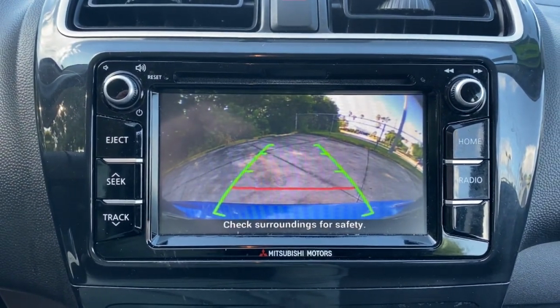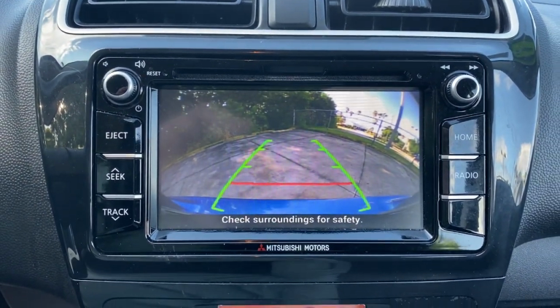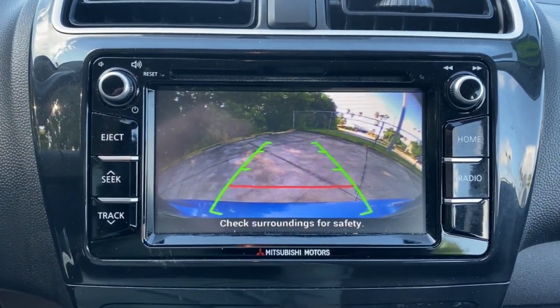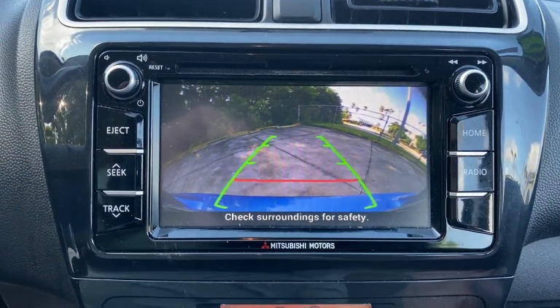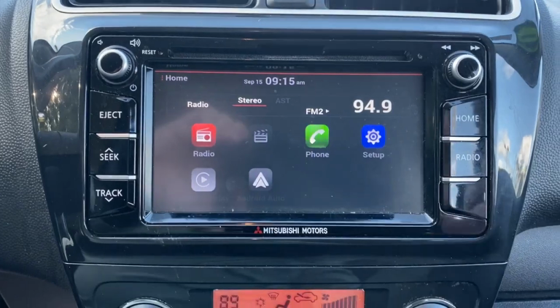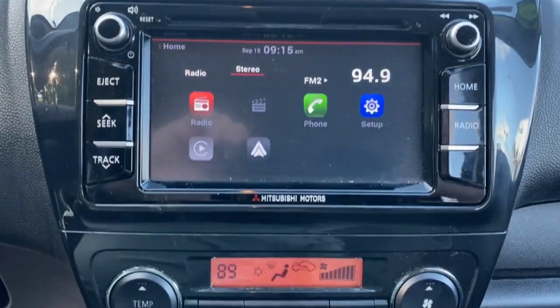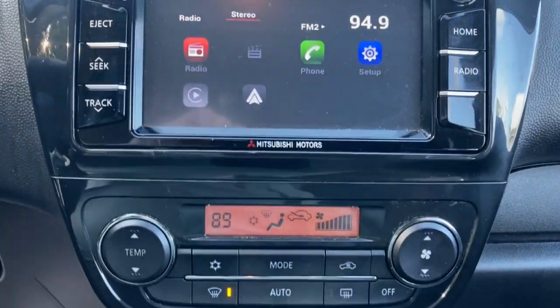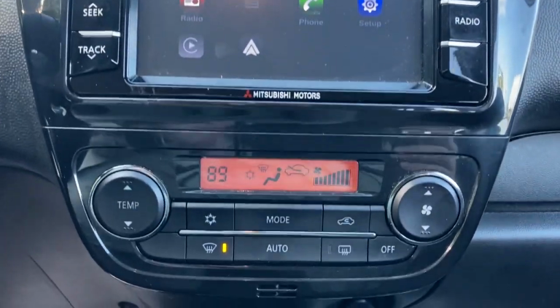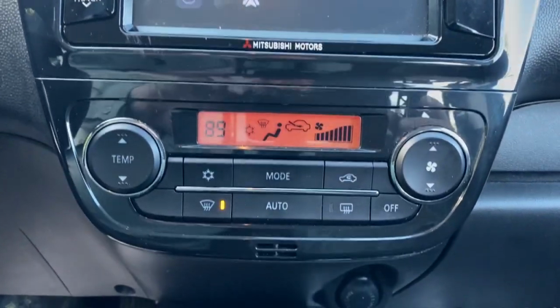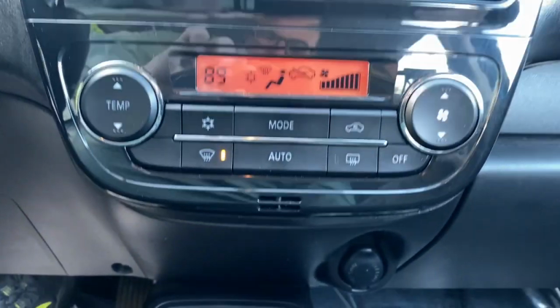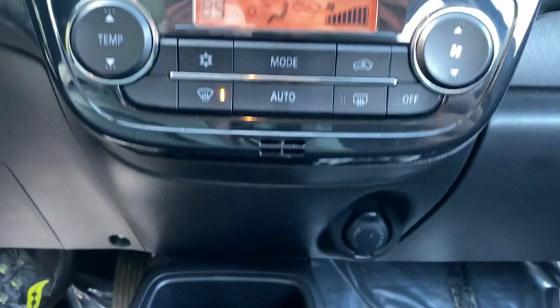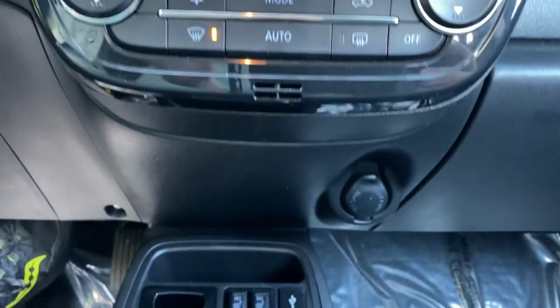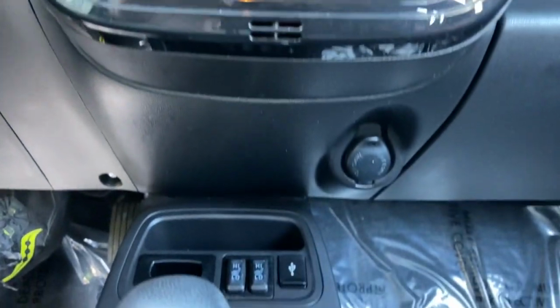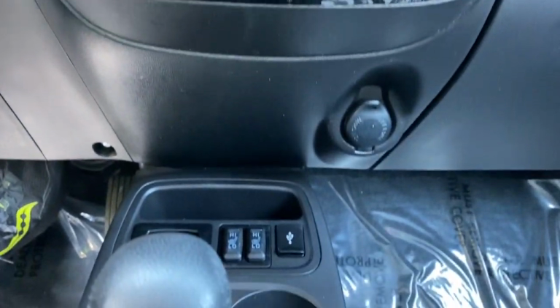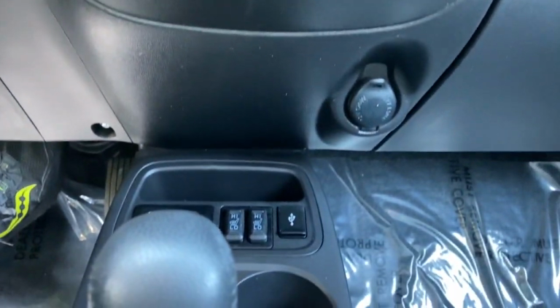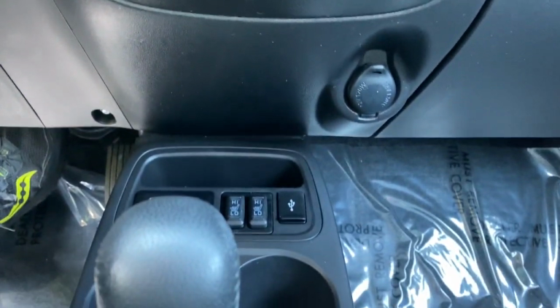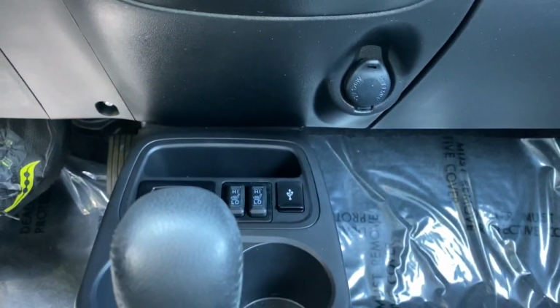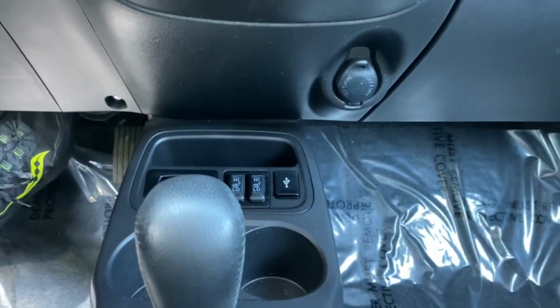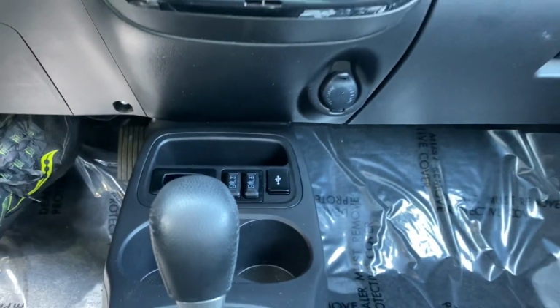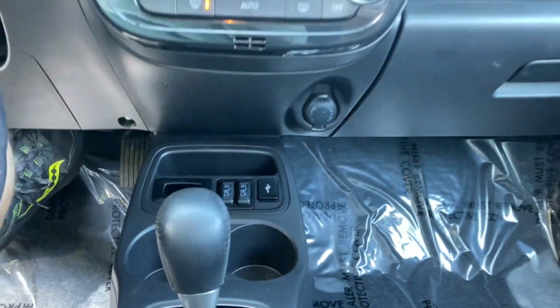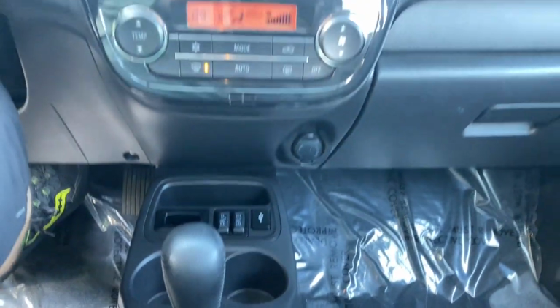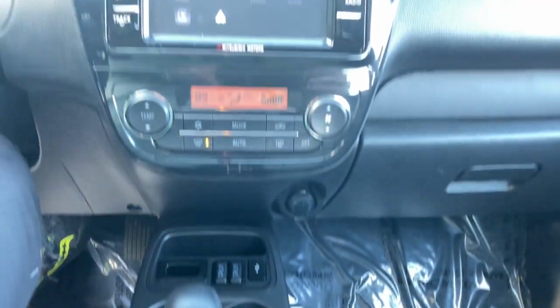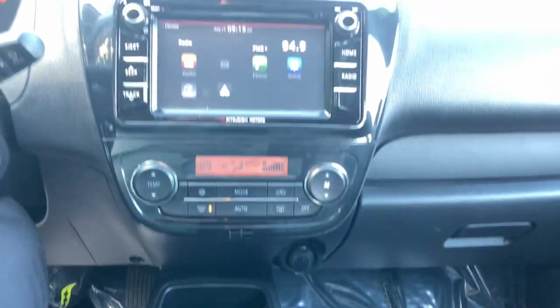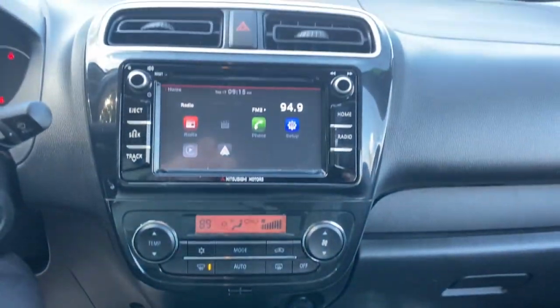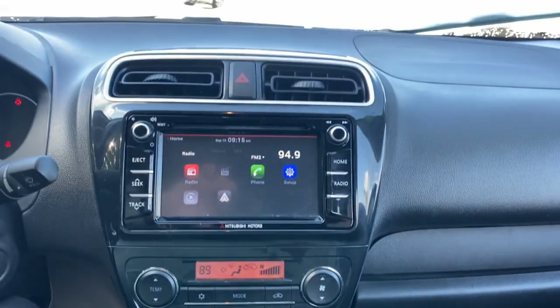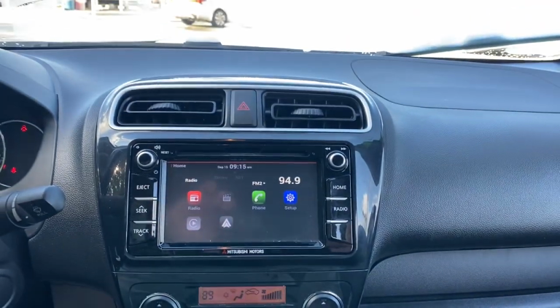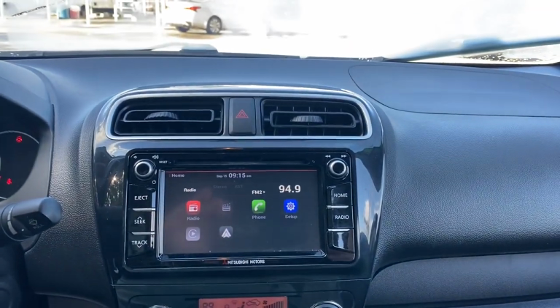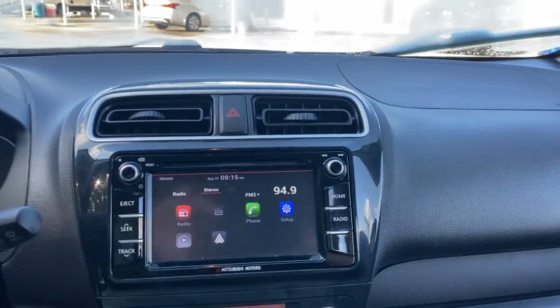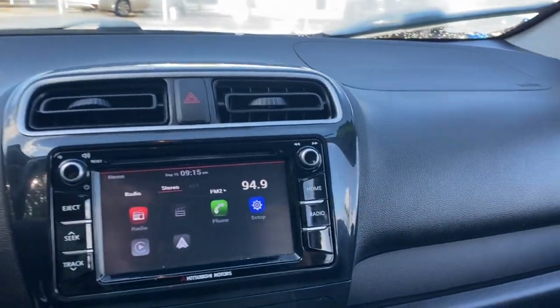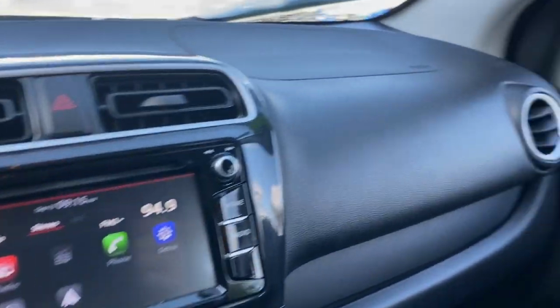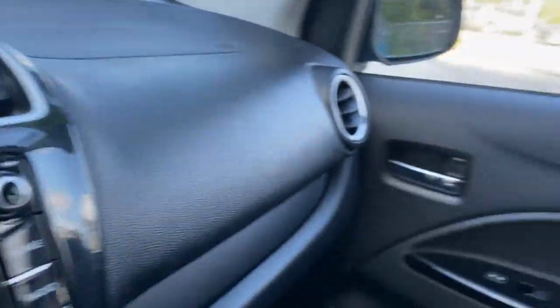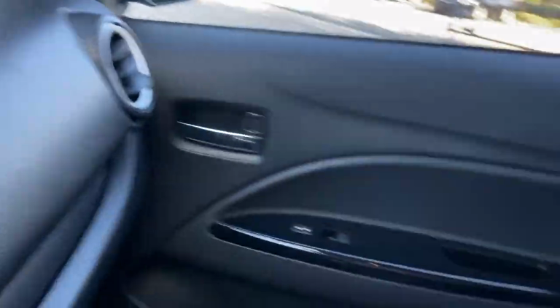Enjoy a connected, comfortable commute in this affordable Mirage G4. Come in for a test drive — our team will make it the best part of your day.